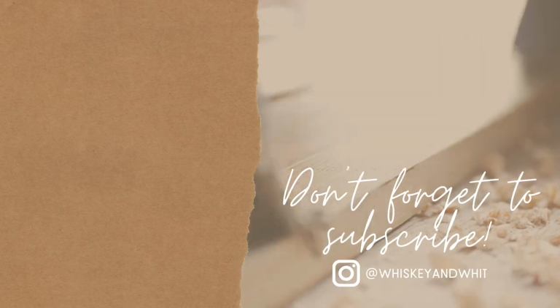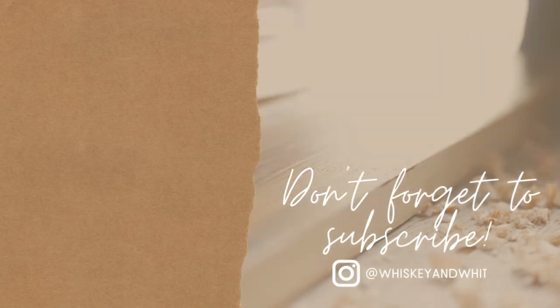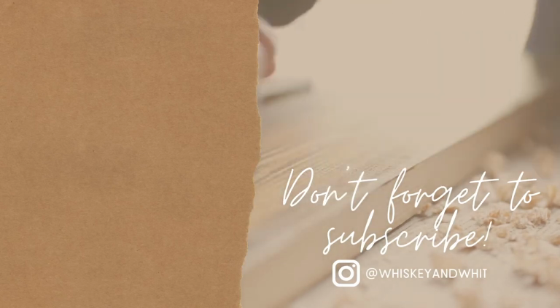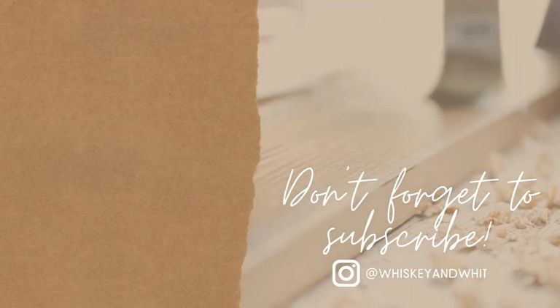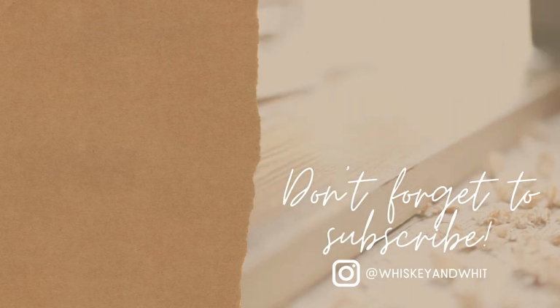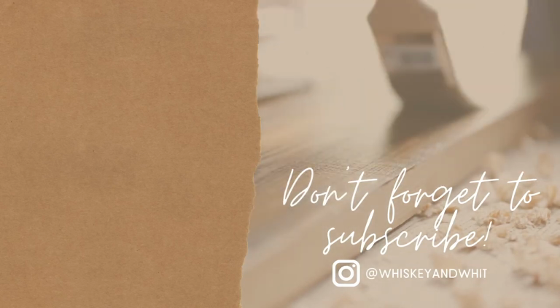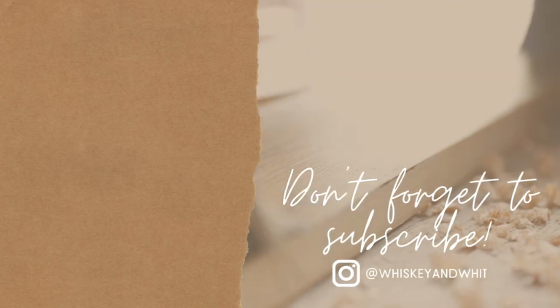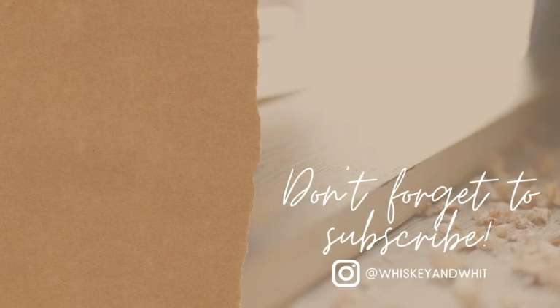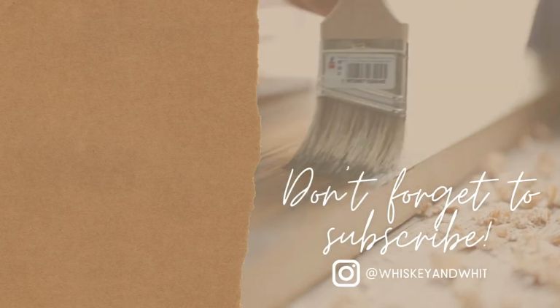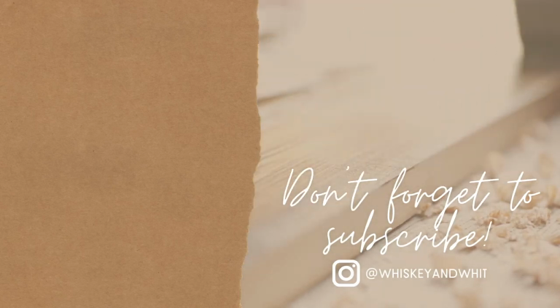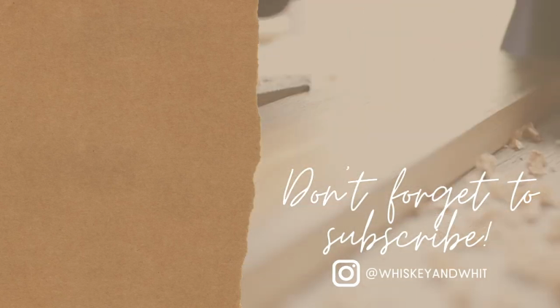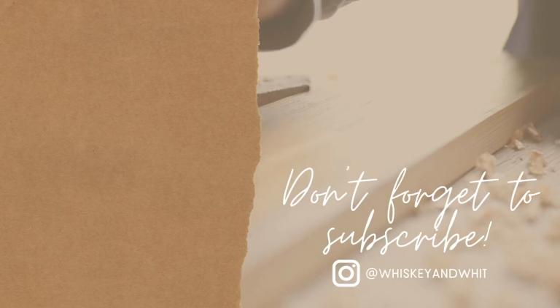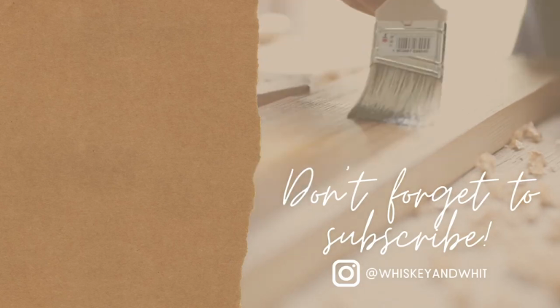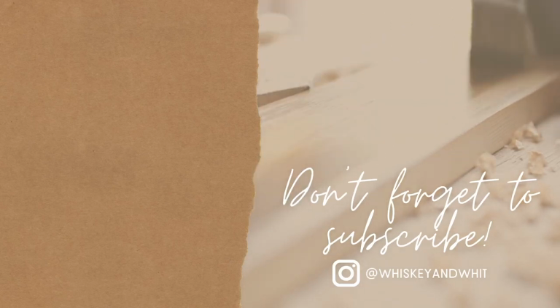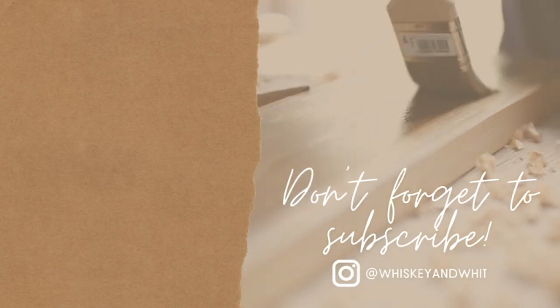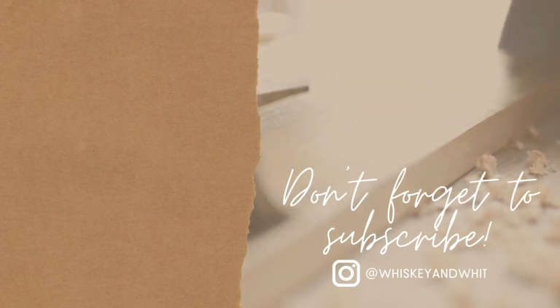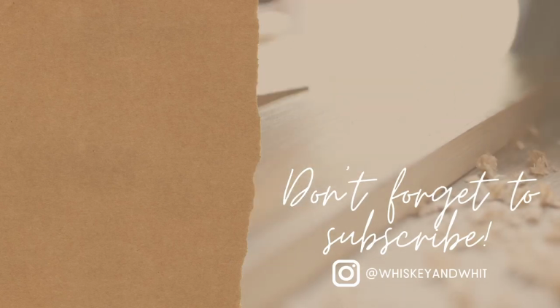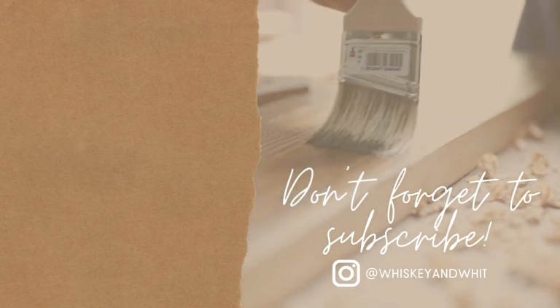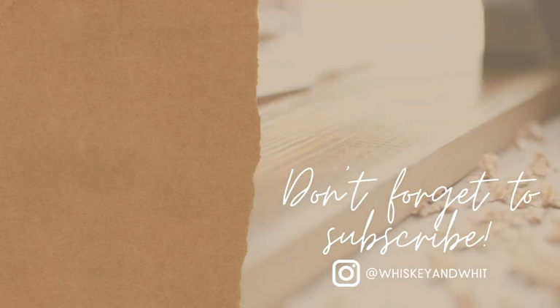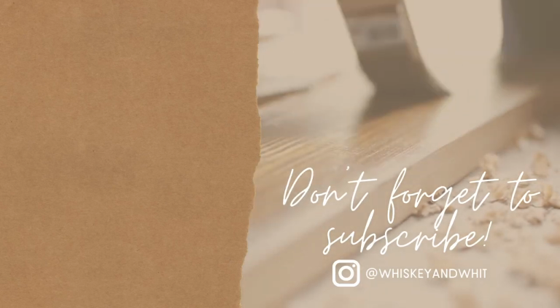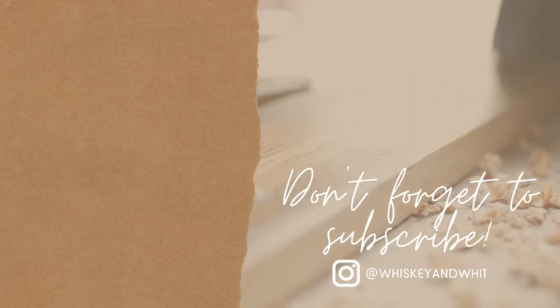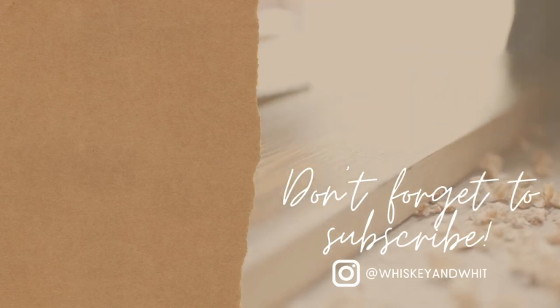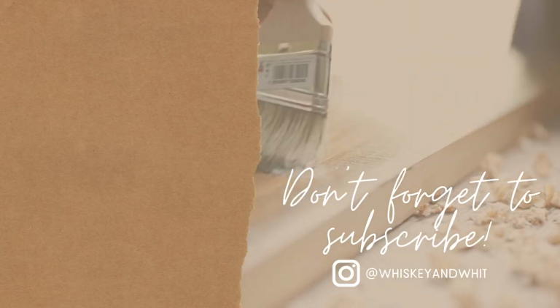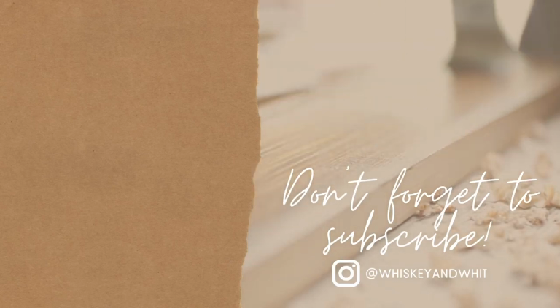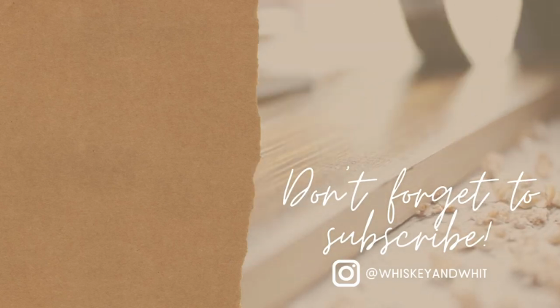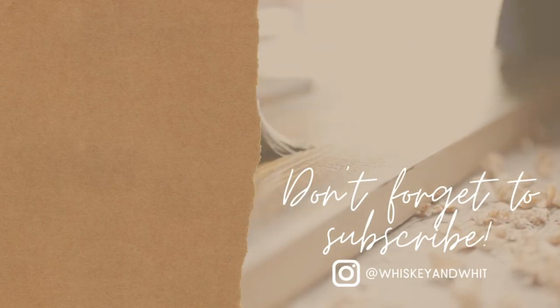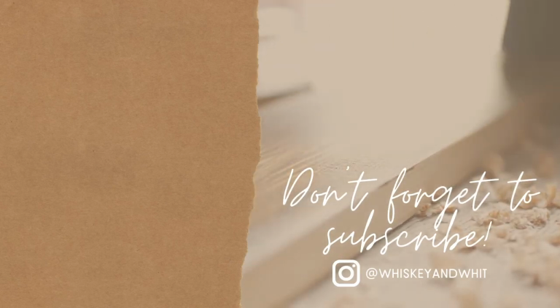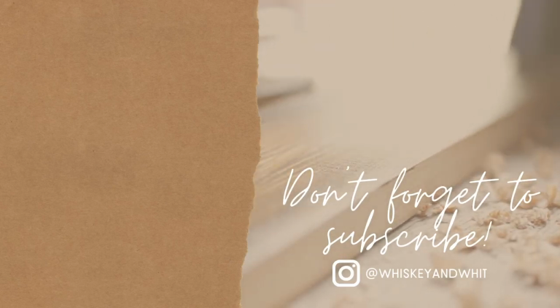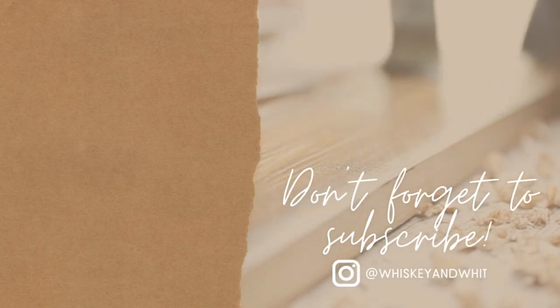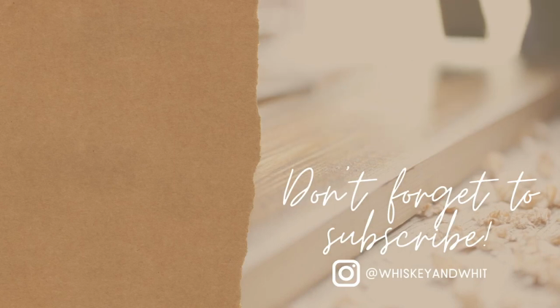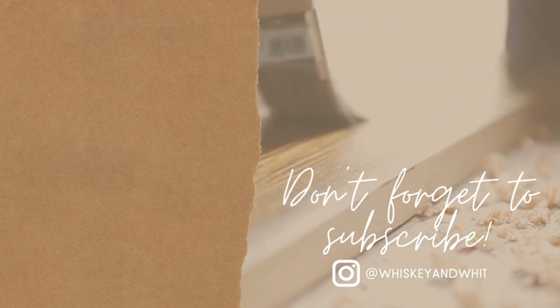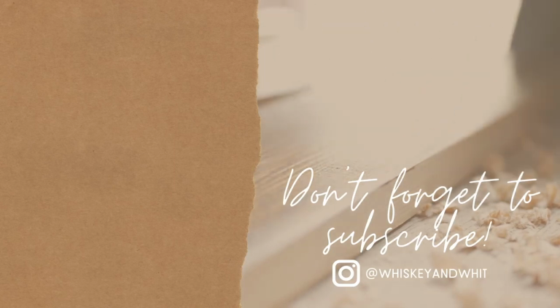Thanks so much for watching today's video. Be sure to hit subscribe if you haven't done so already, and here are some recent videos I know you'll enjoy. Thanks again for watching and I'll catch you guys in the next one — bye!